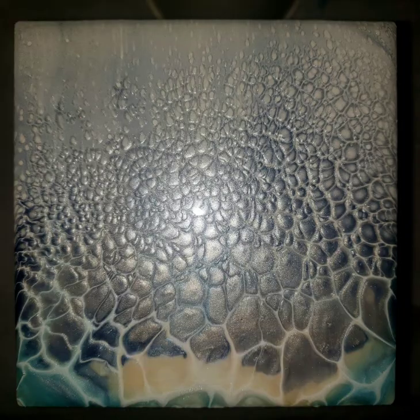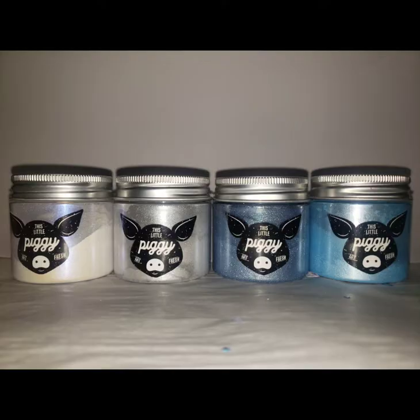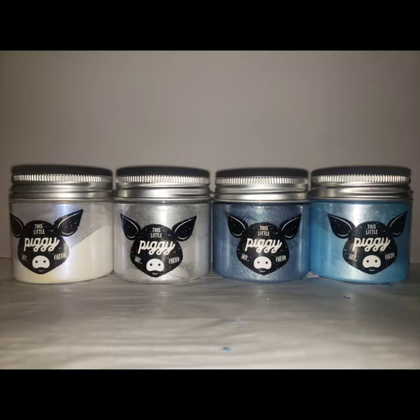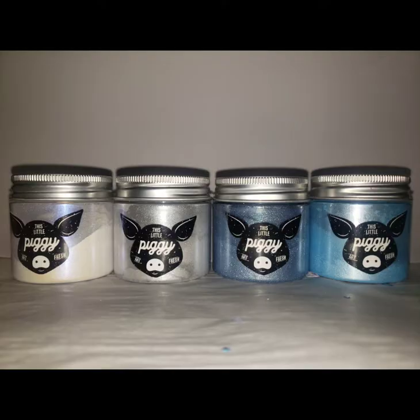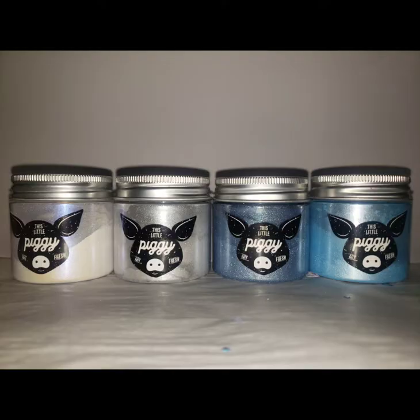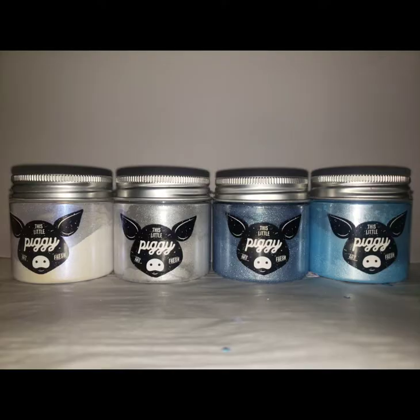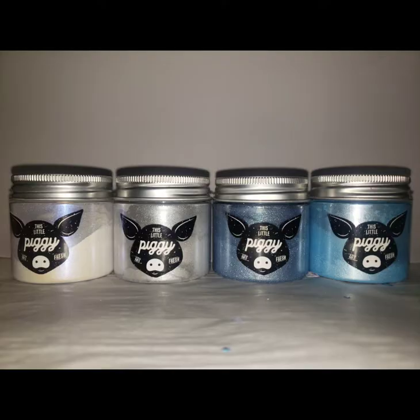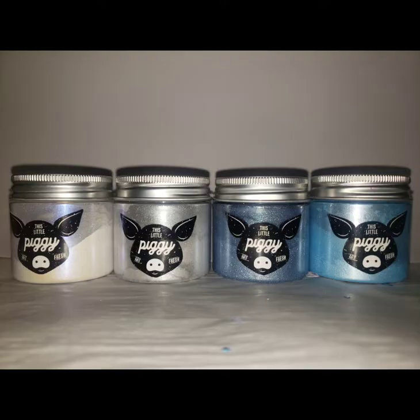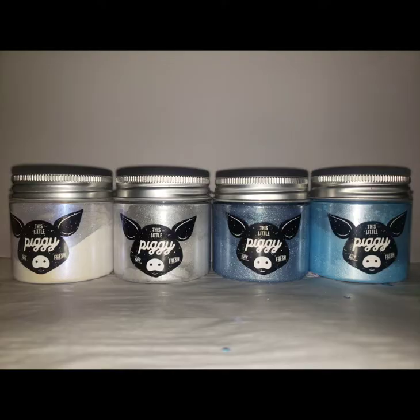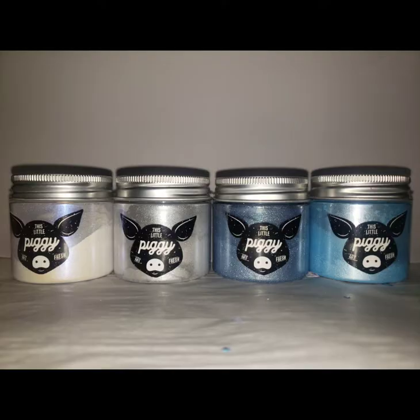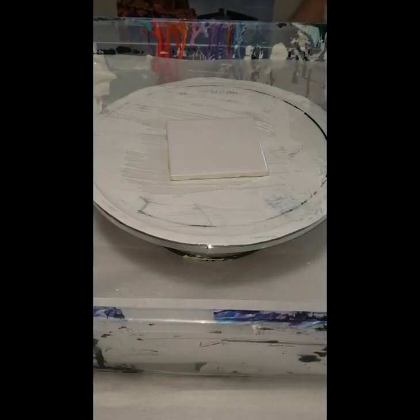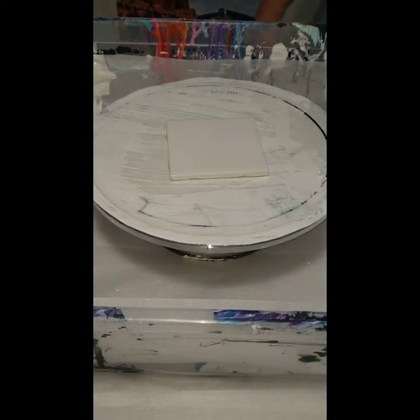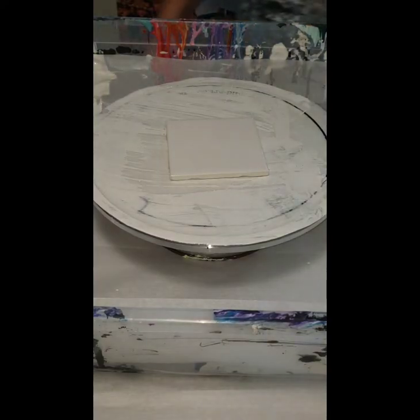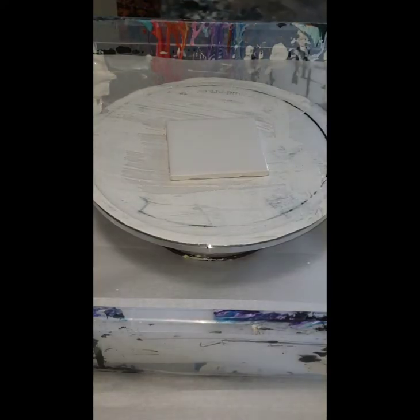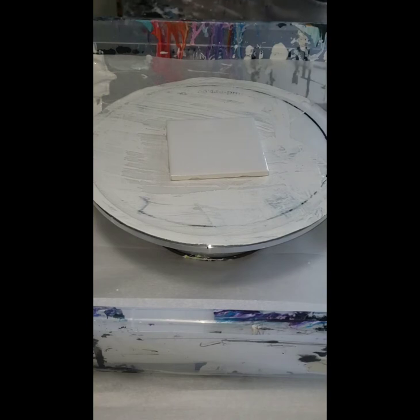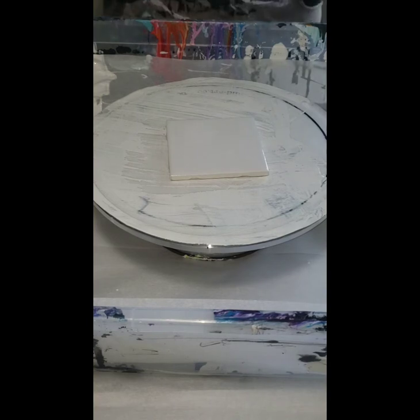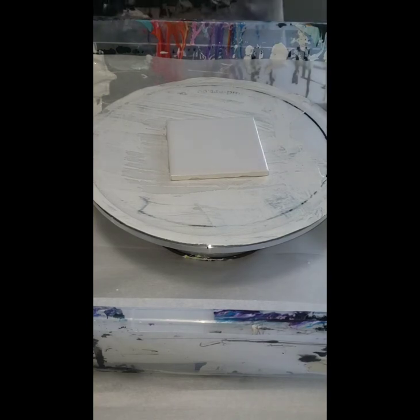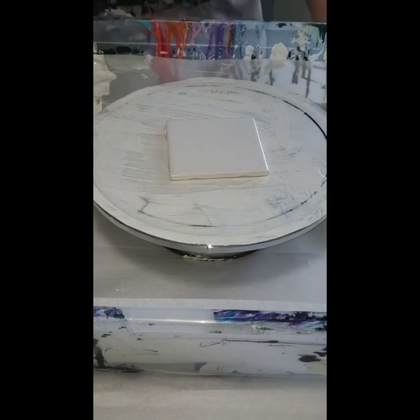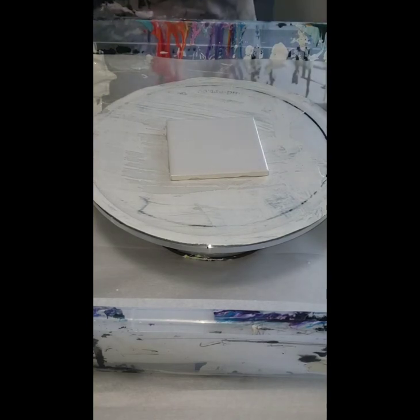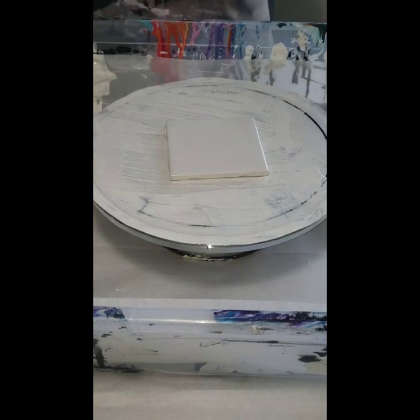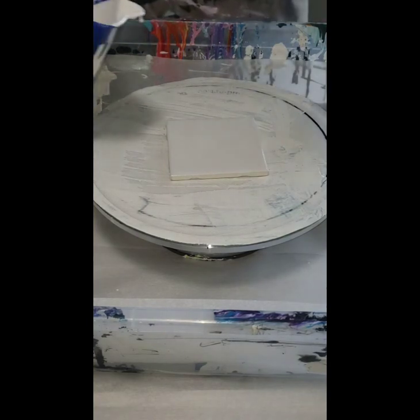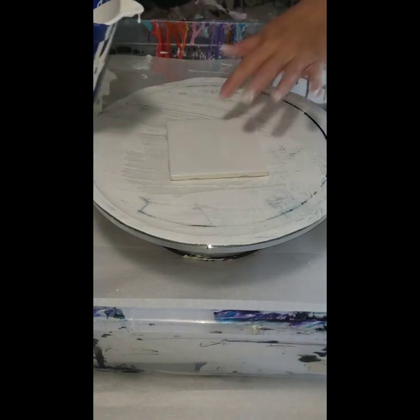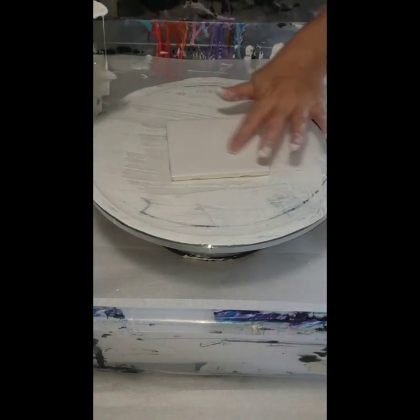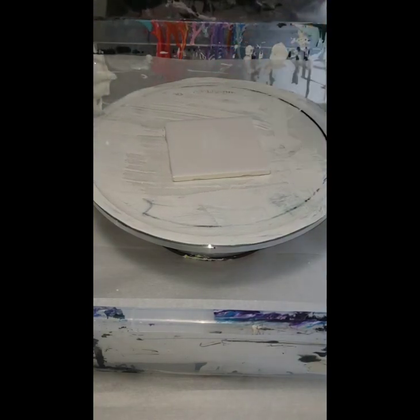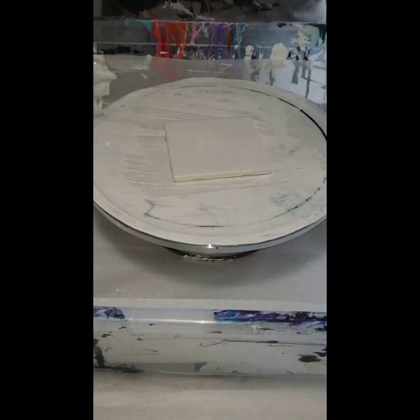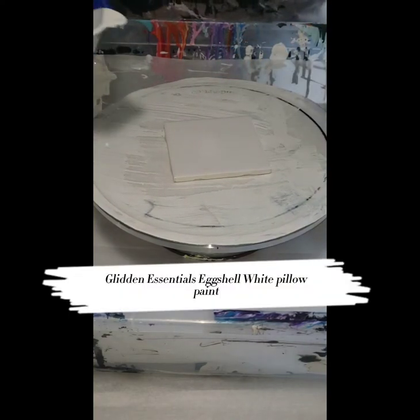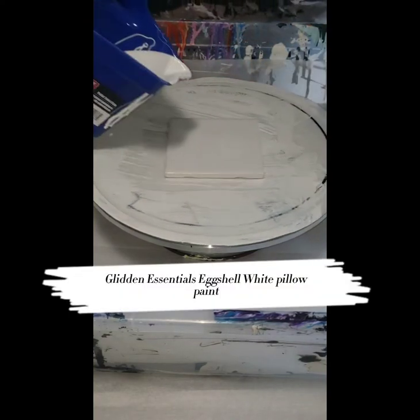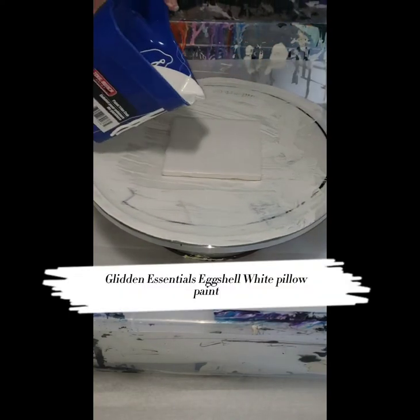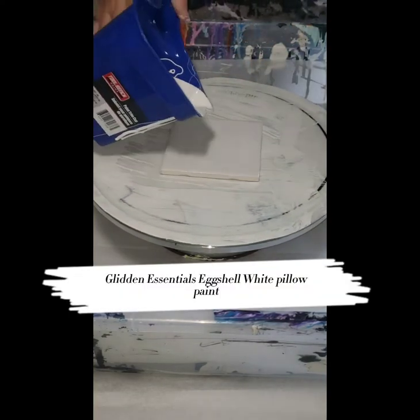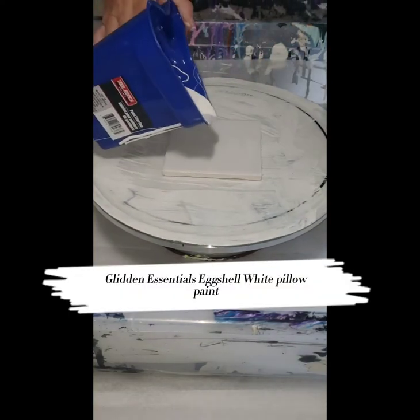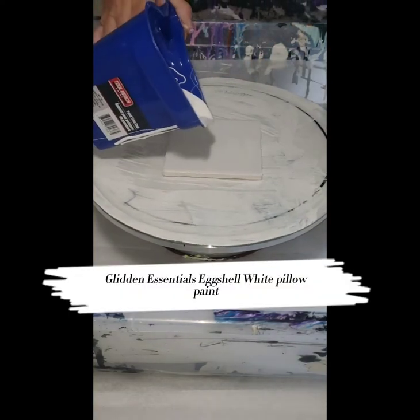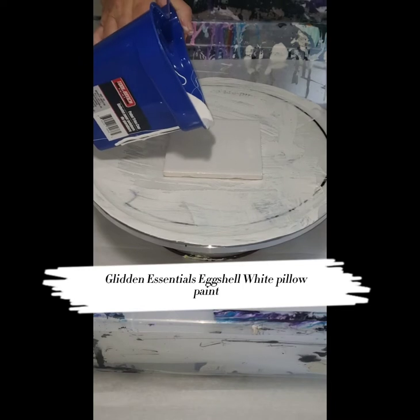Hey everyone, it's Julie from Downpour Designs again. This is a second variation on my ice fire coasters — these are going to be ice bubble coasters.